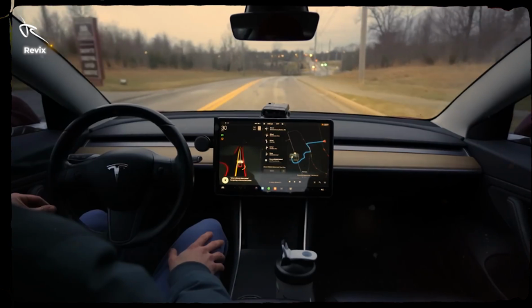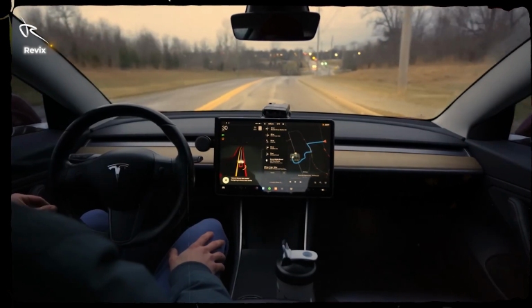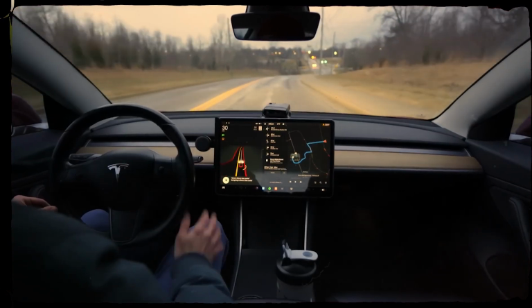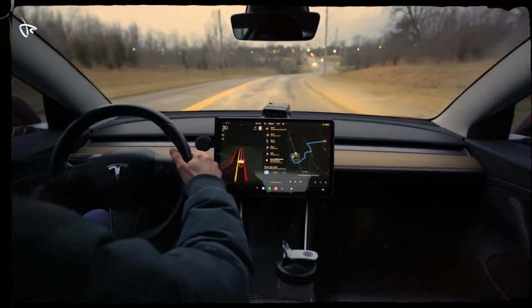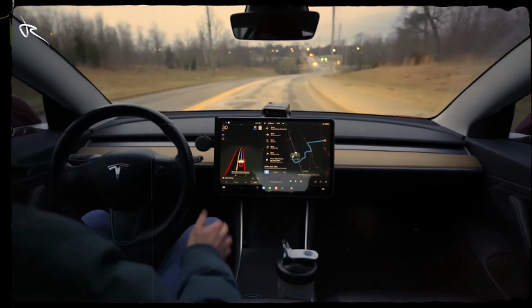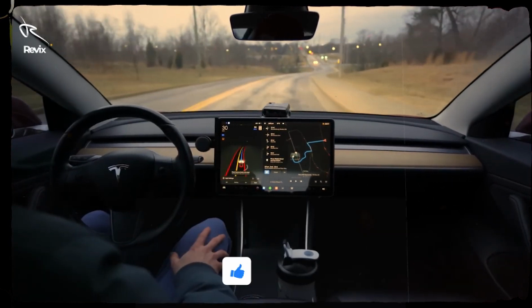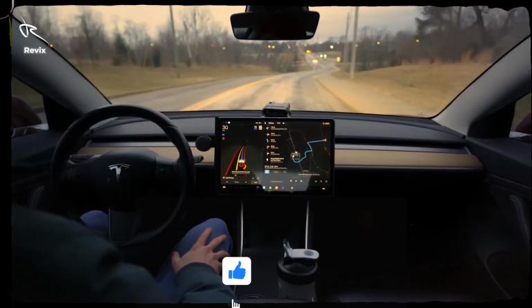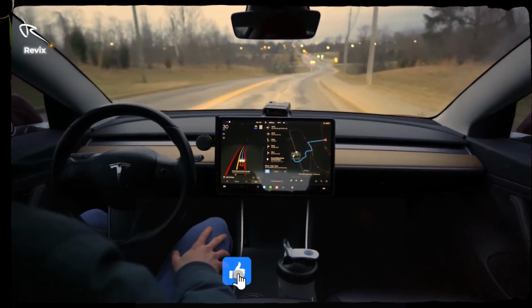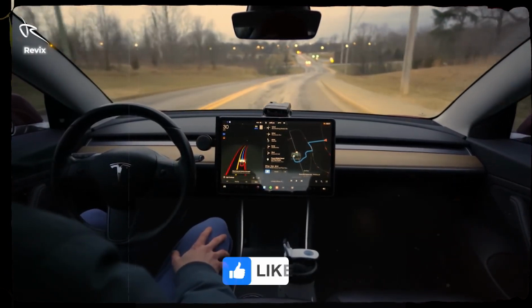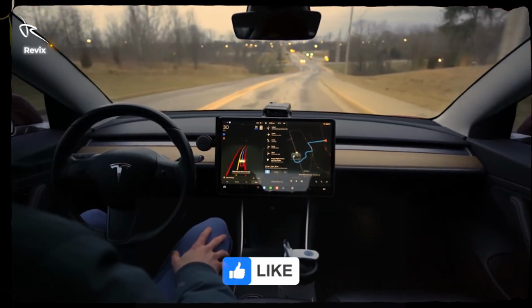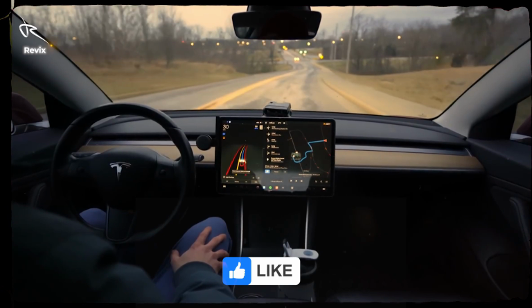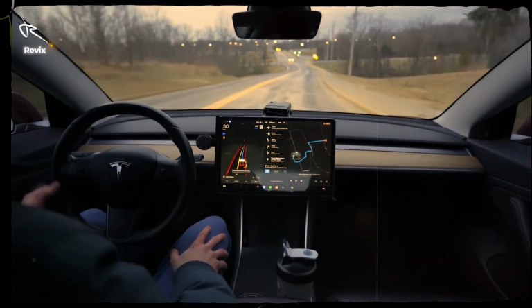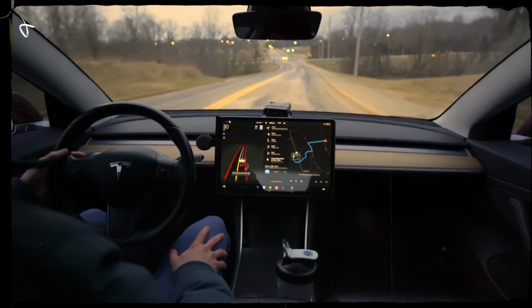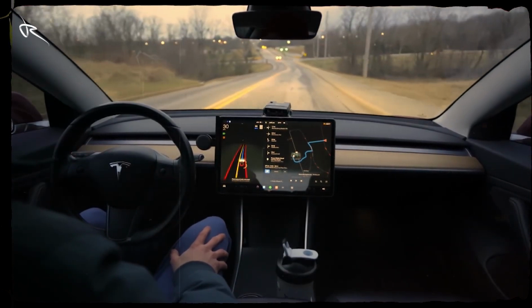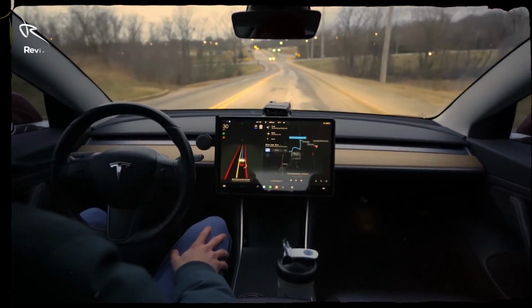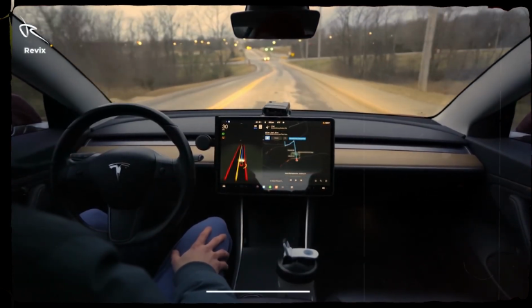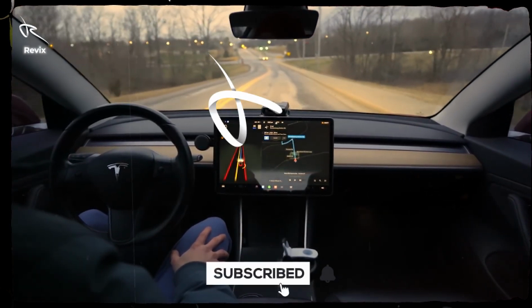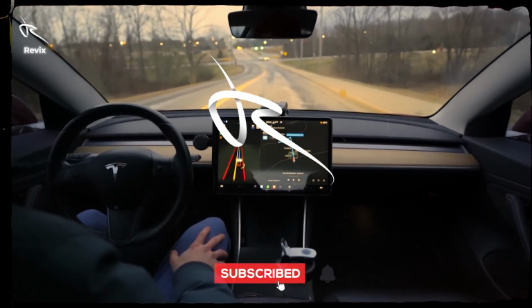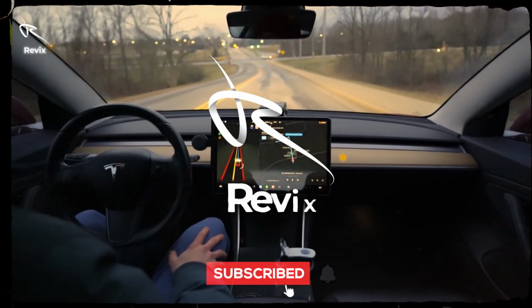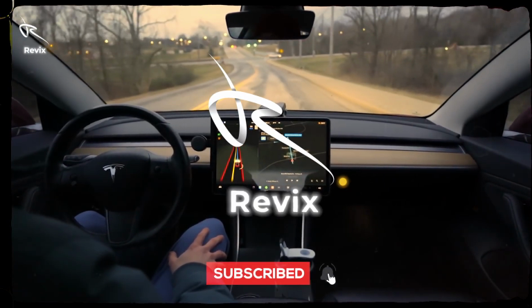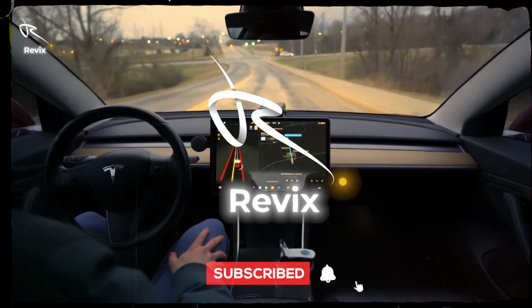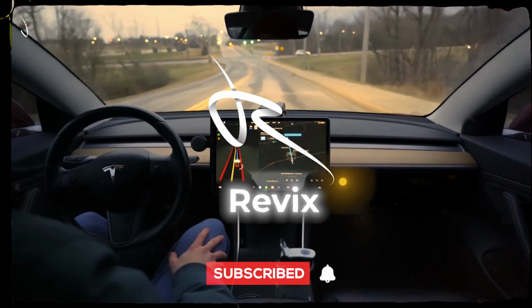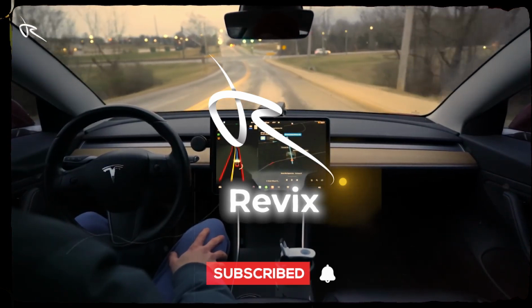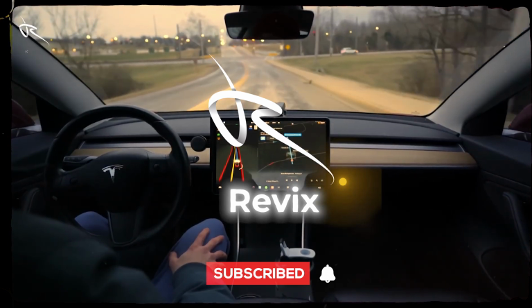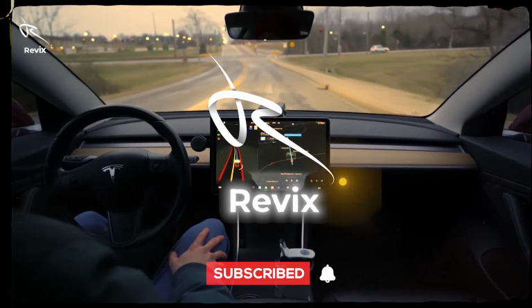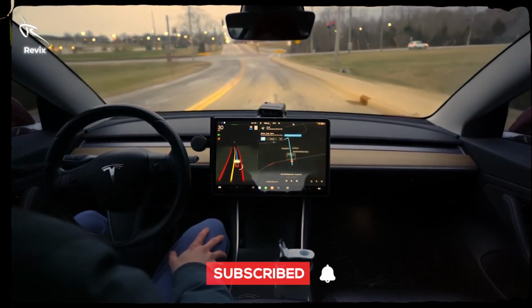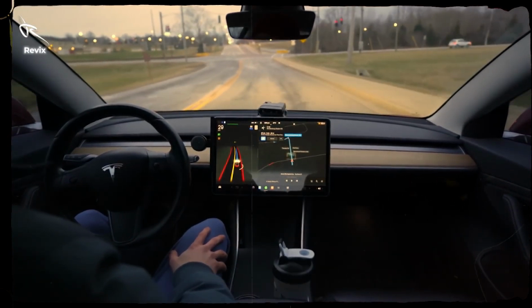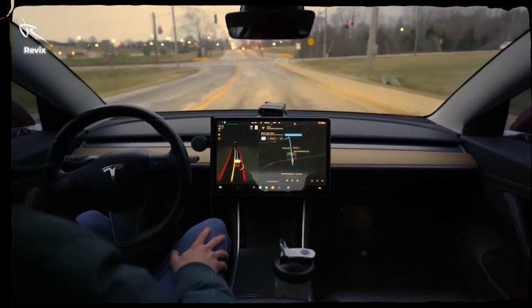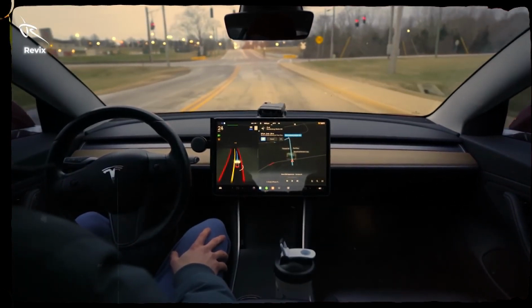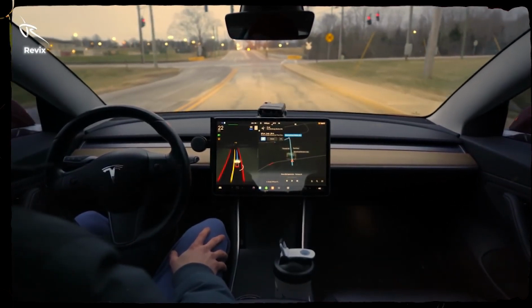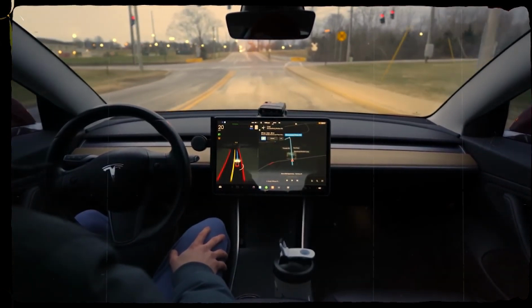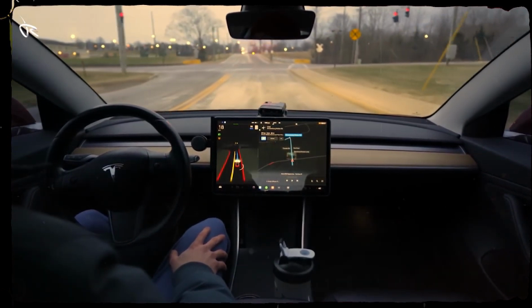If this journey blew your mind, don't forget to hit that like button, comment on what excites you most about the Model 3, and subscribe to REVIX. We've got even more electrifying content coming your way. Join us and let's keep driving toward the future.